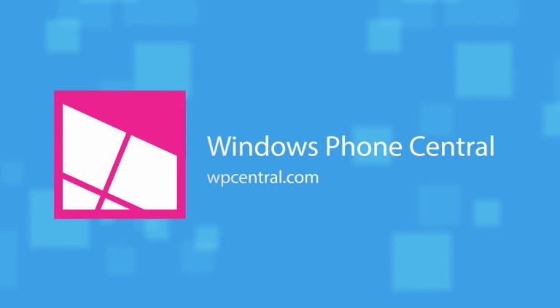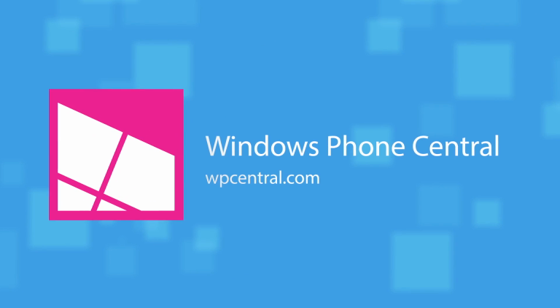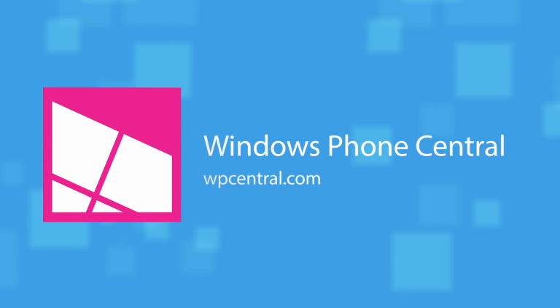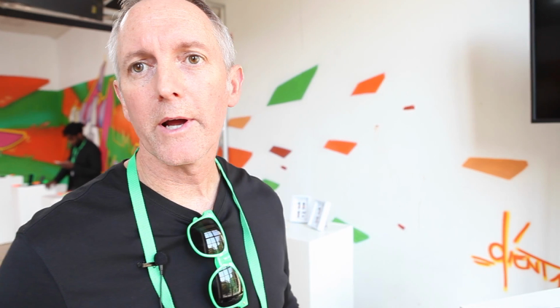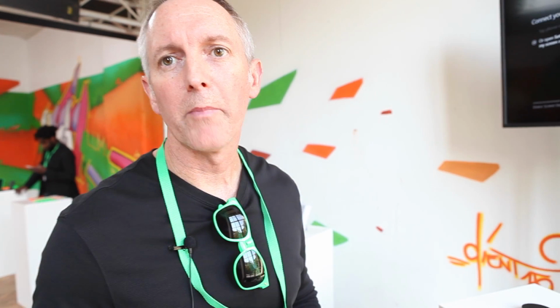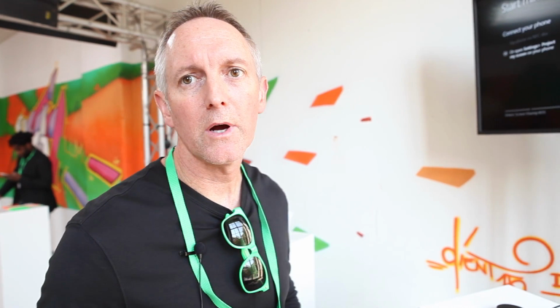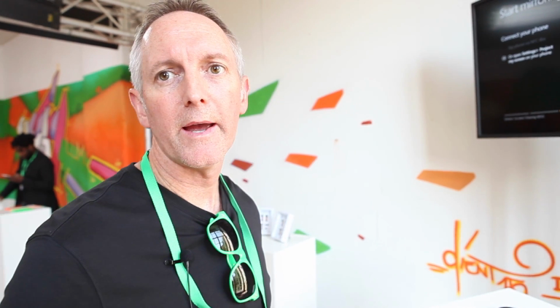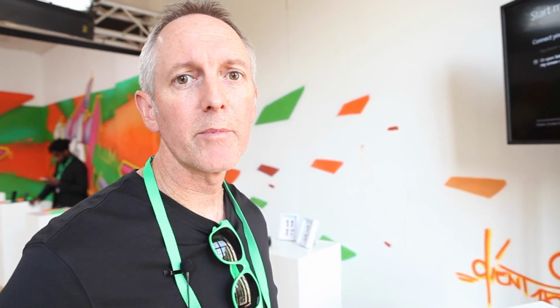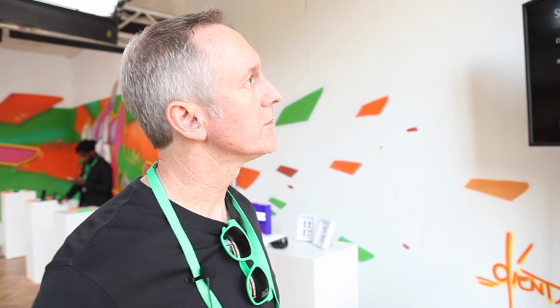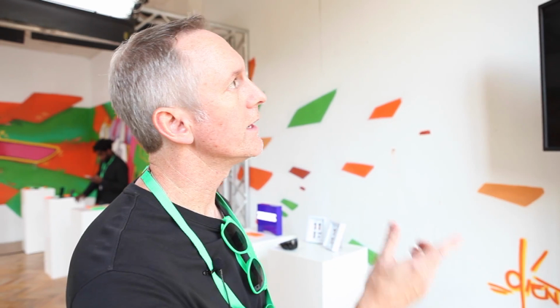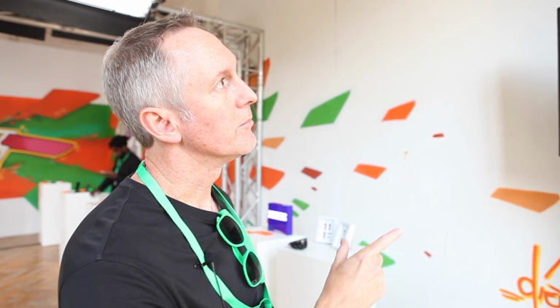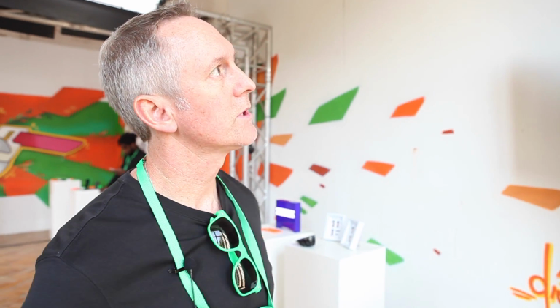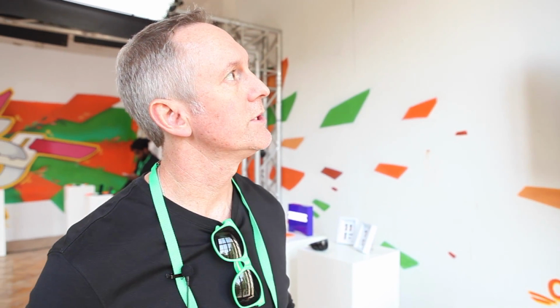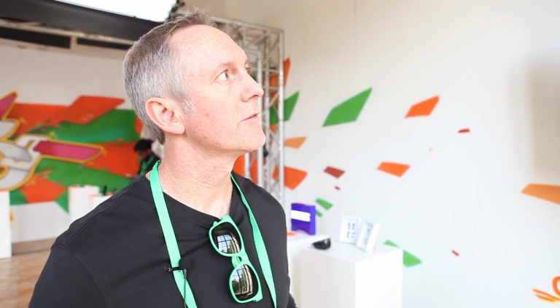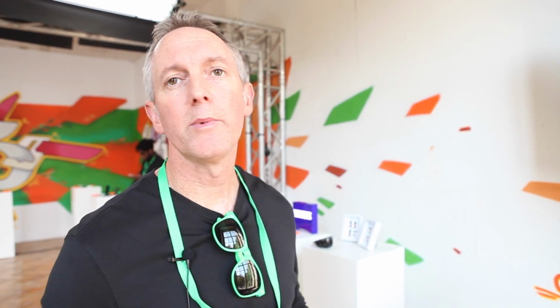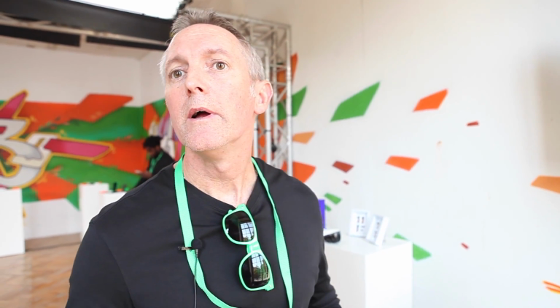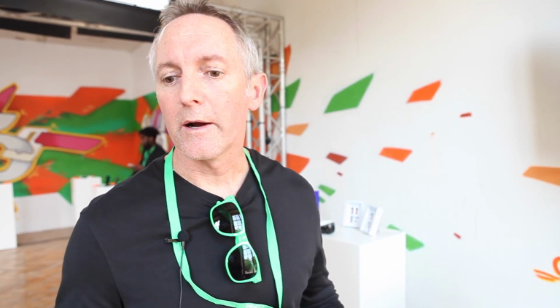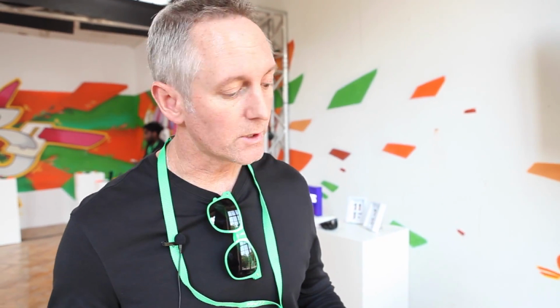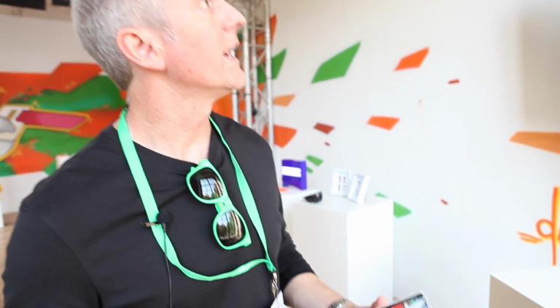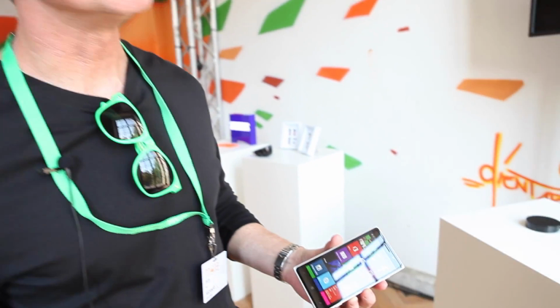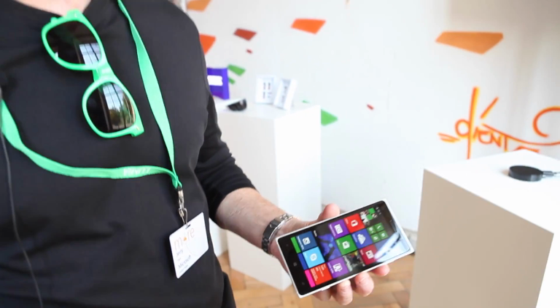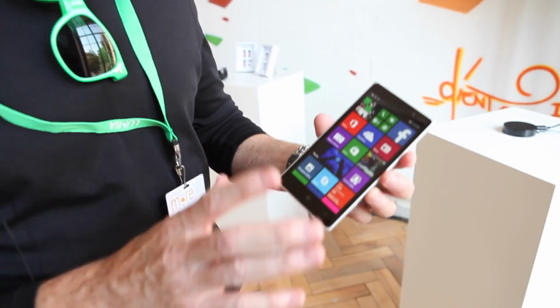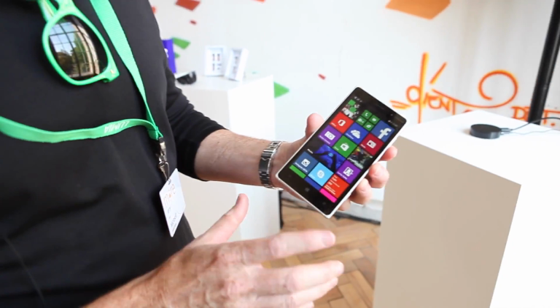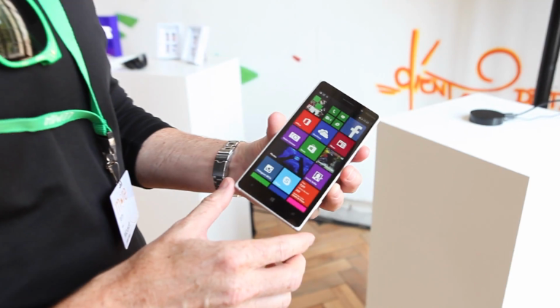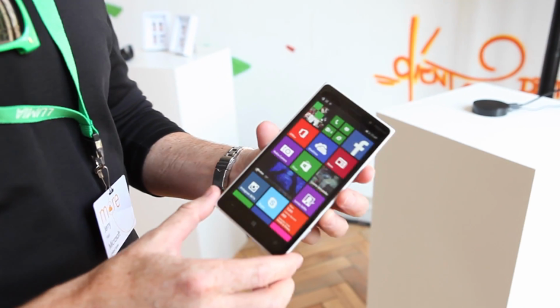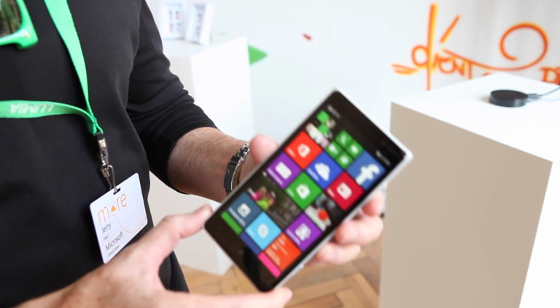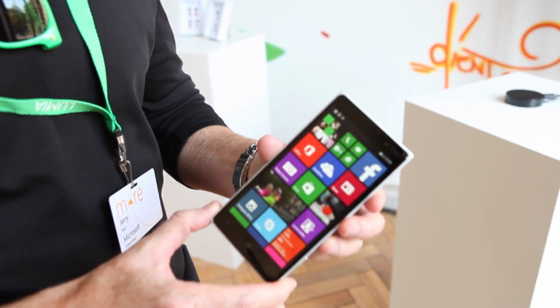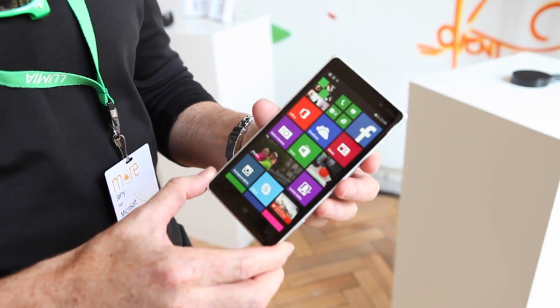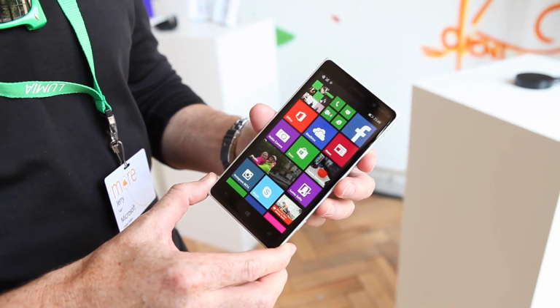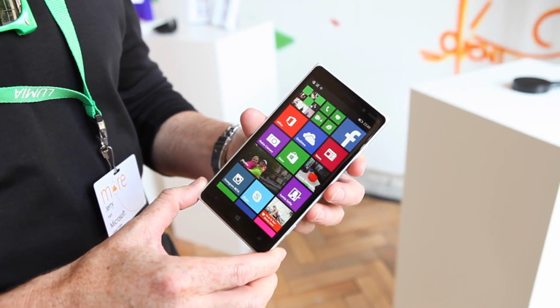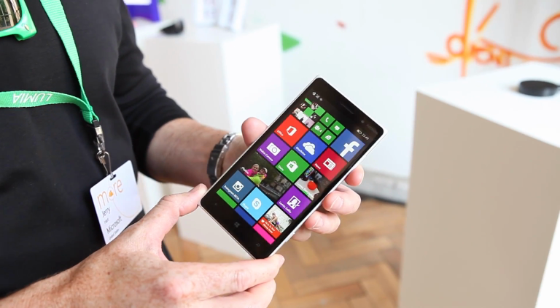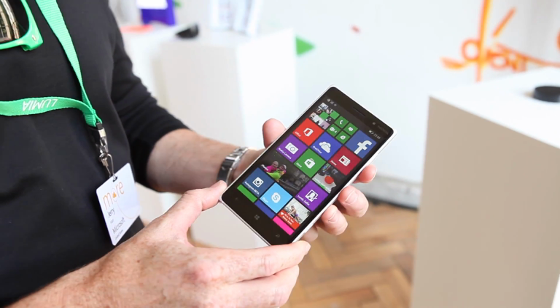Hi, my name is Jerry. I'm with Microsoft, and I'm going to demonstrate the Microsoft screen sharing for Lumia — it's also the HD10 — and I'm going to demonstrate that with the Lumia 830 that was just announced today.